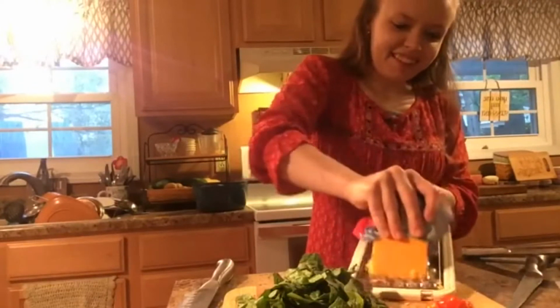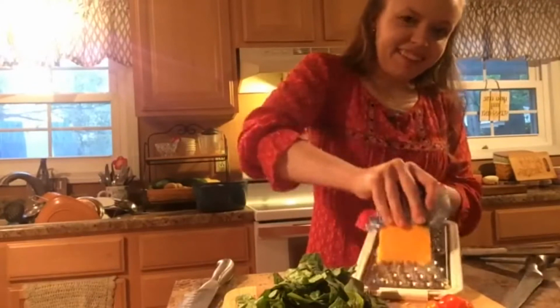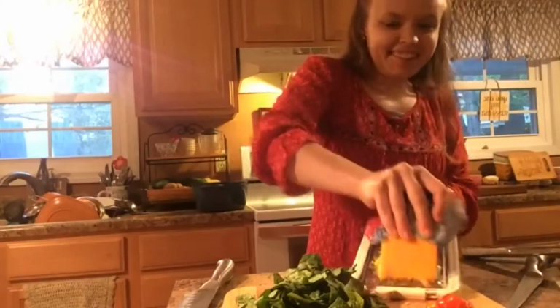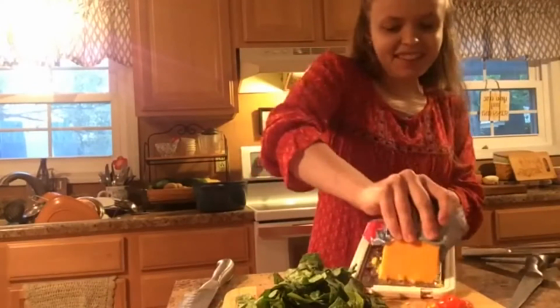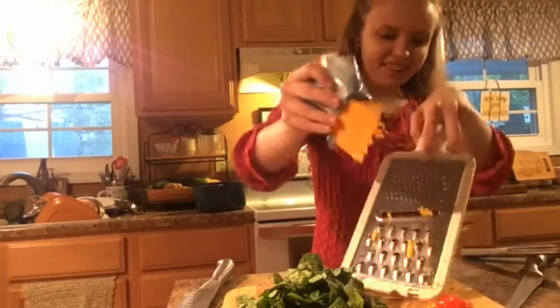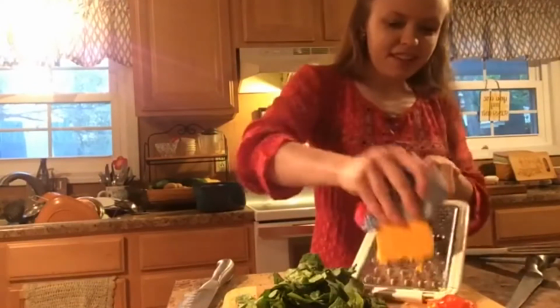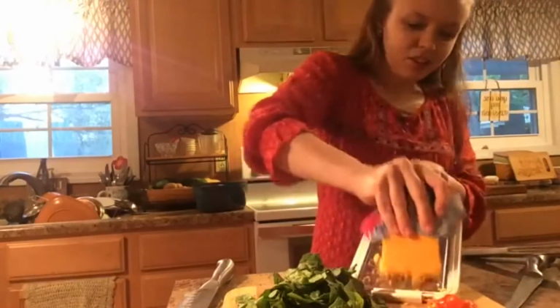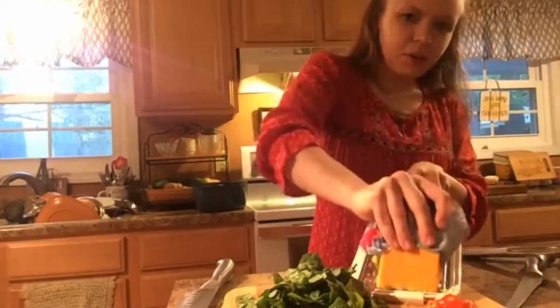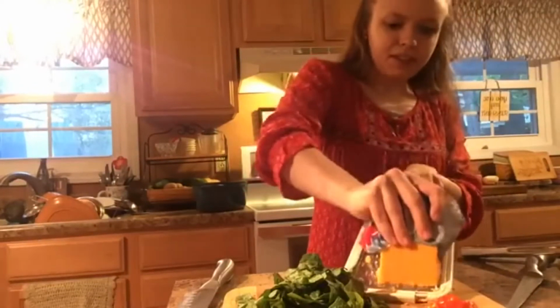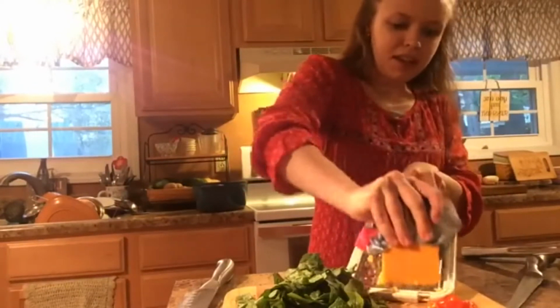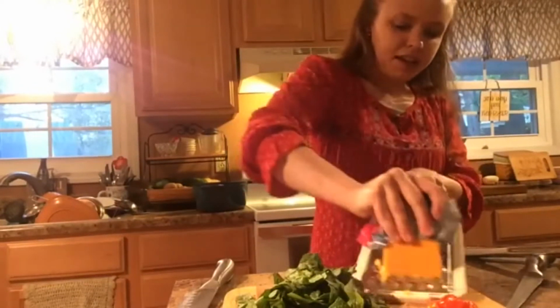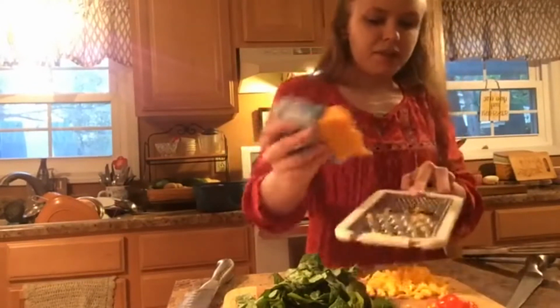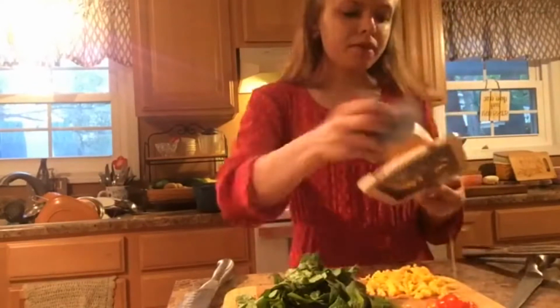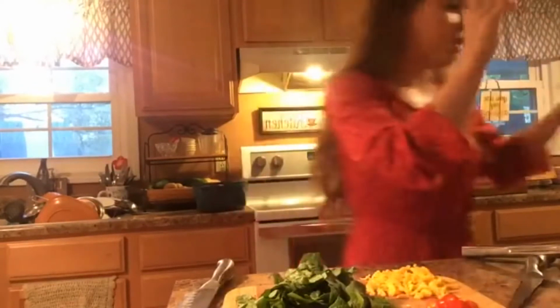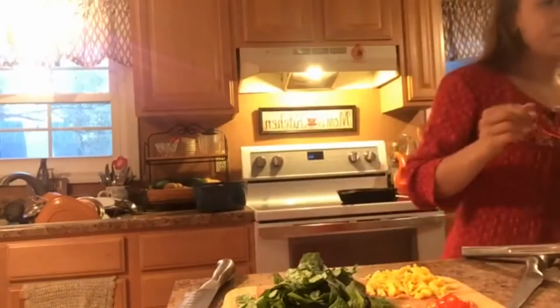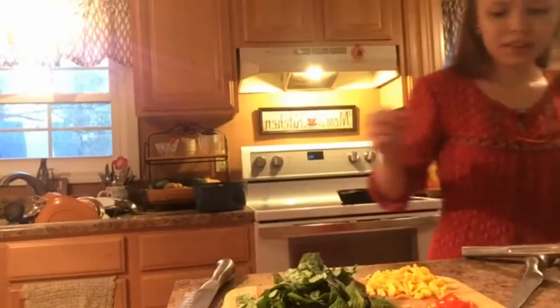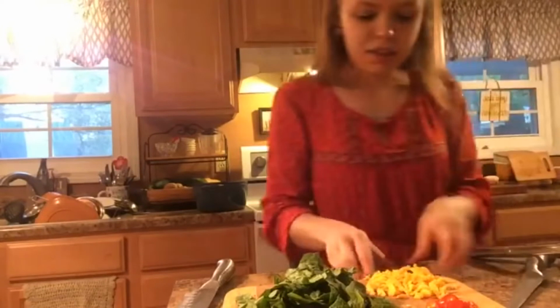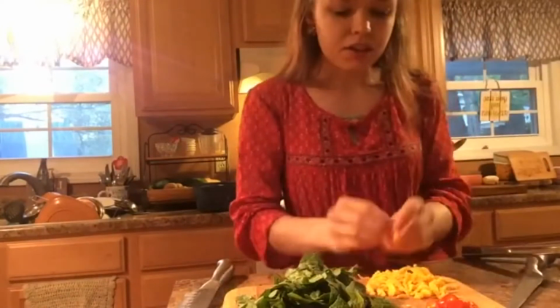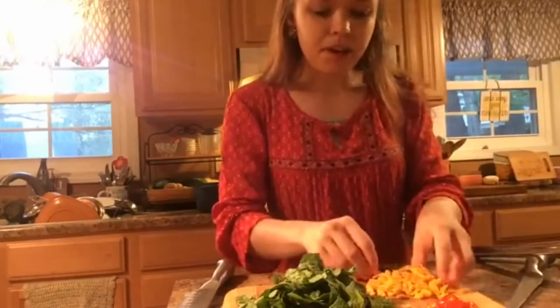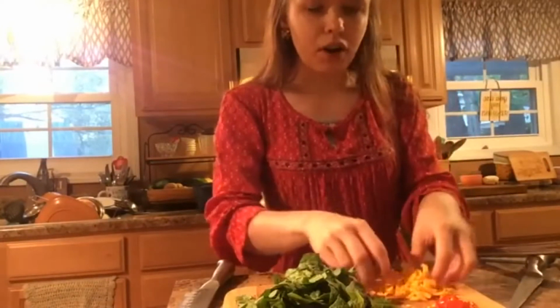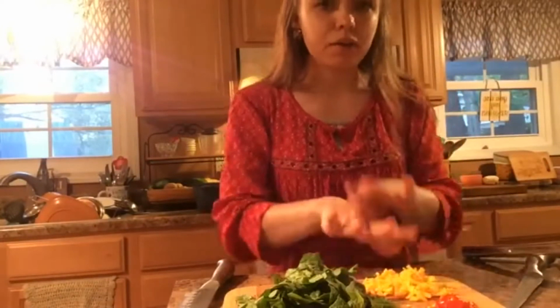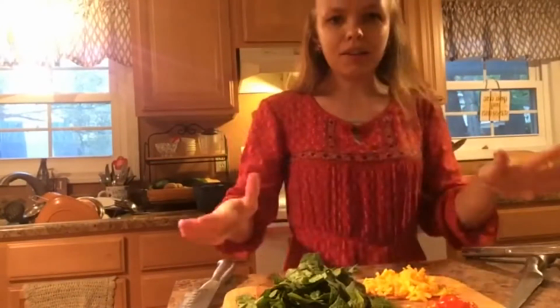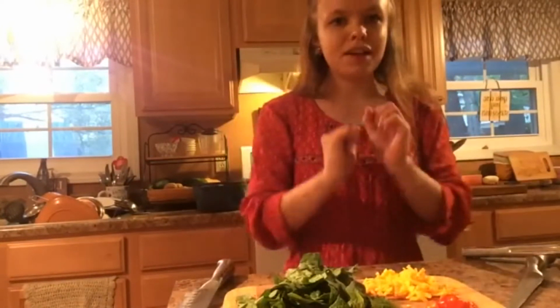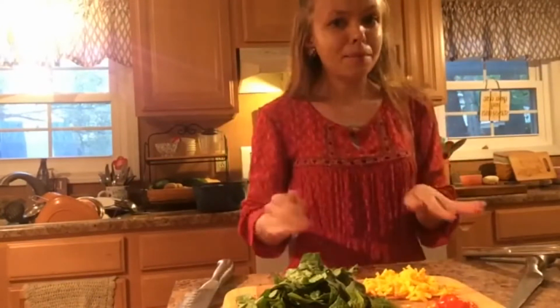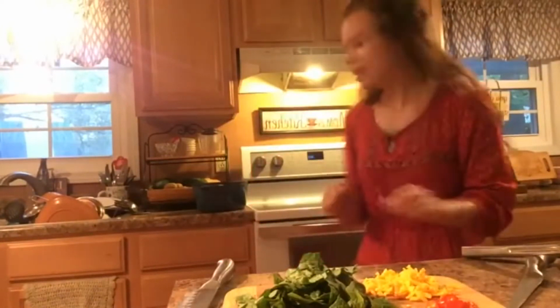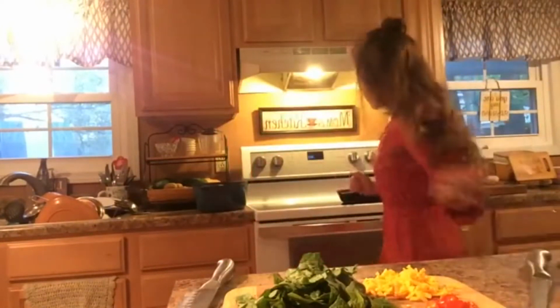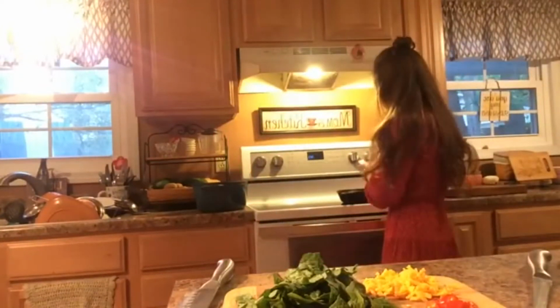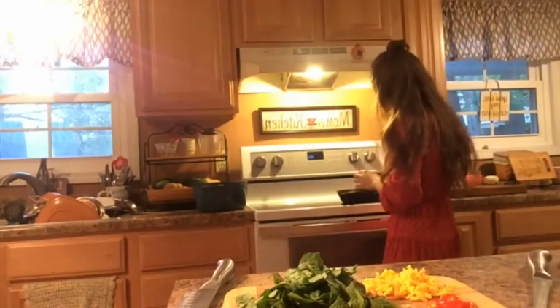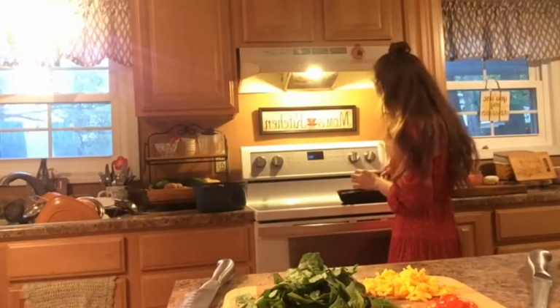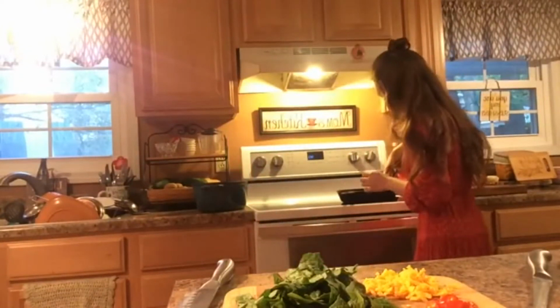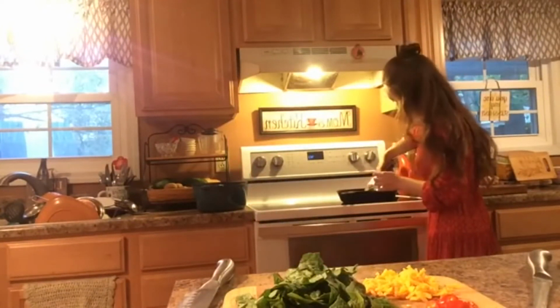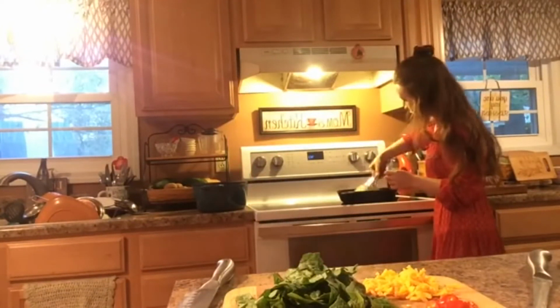I will leave the recipe that is on my blog for this Mexican chicken, as well as my recipe for homemade taco seasoning, linked in the description box below.